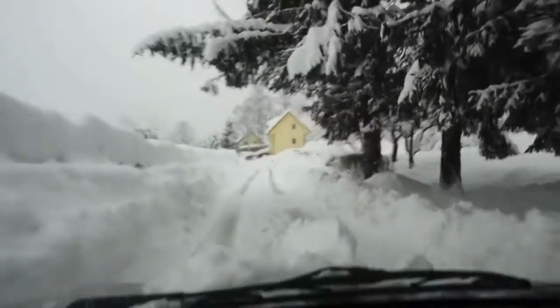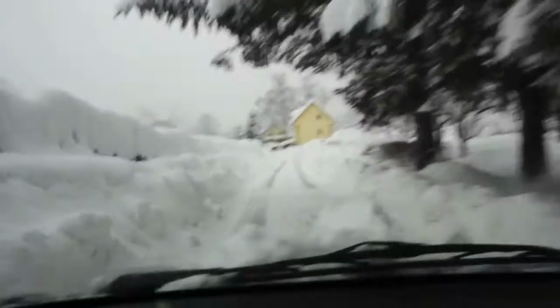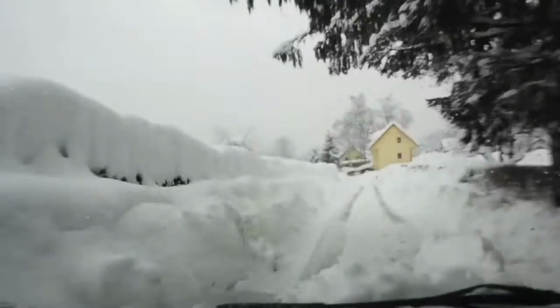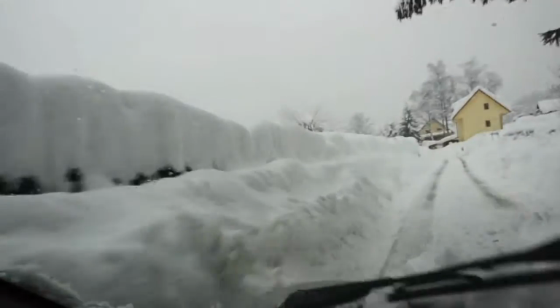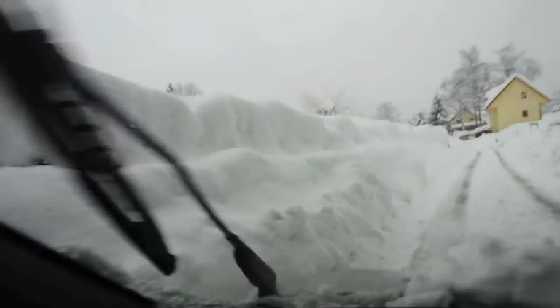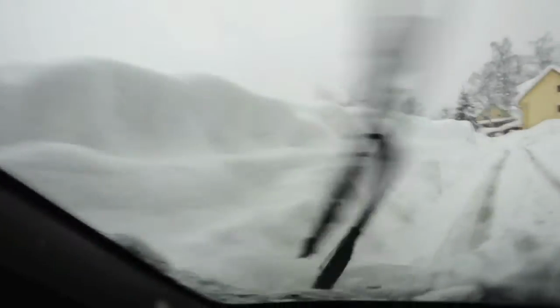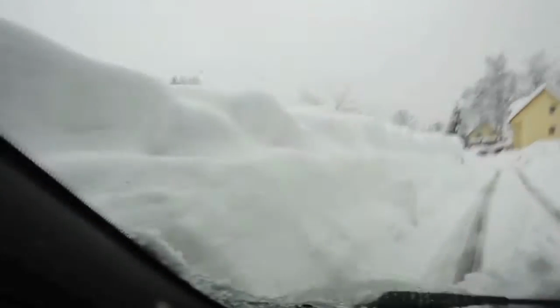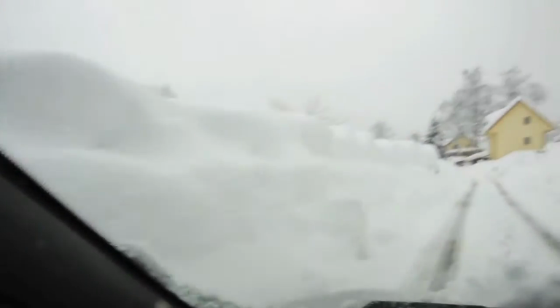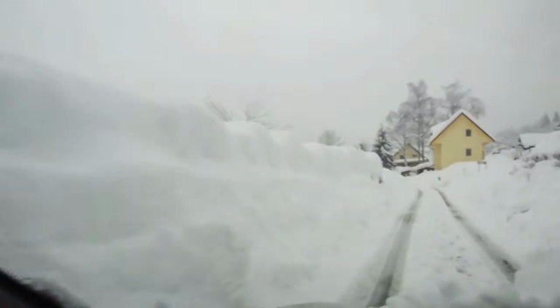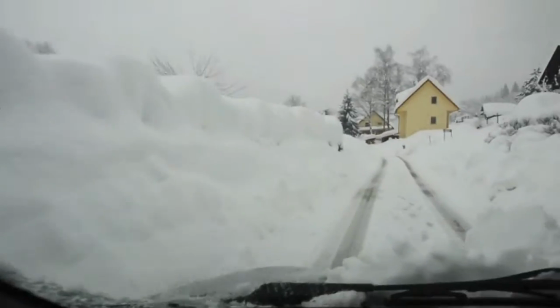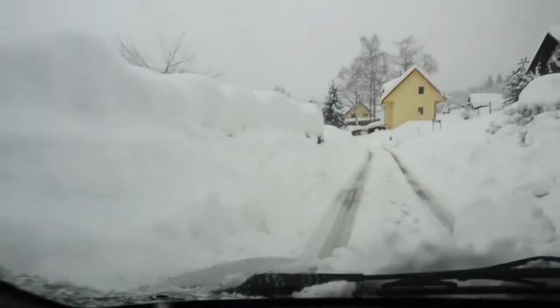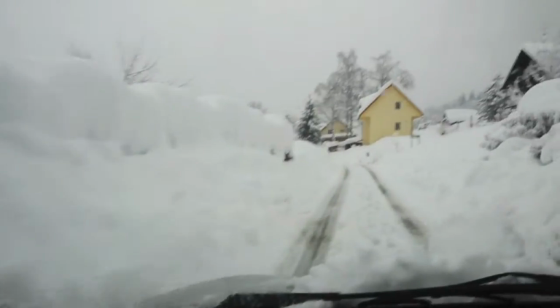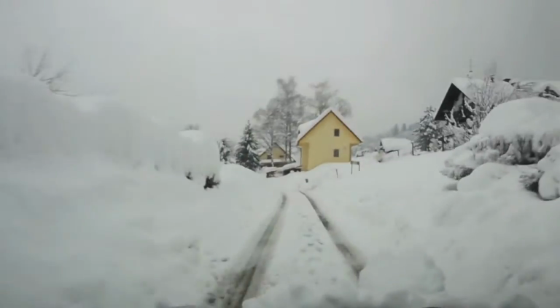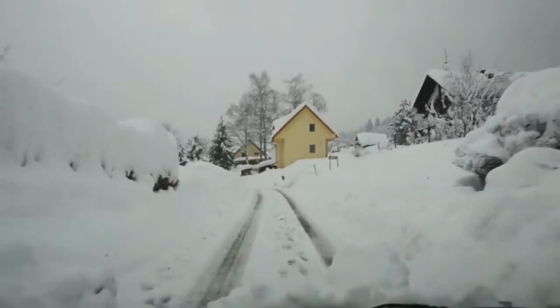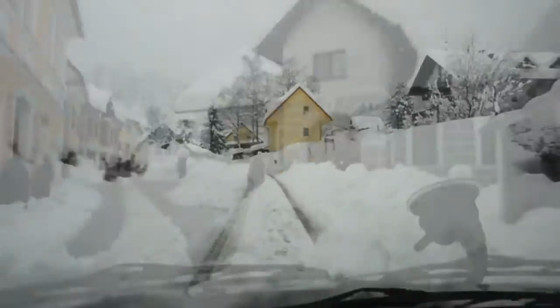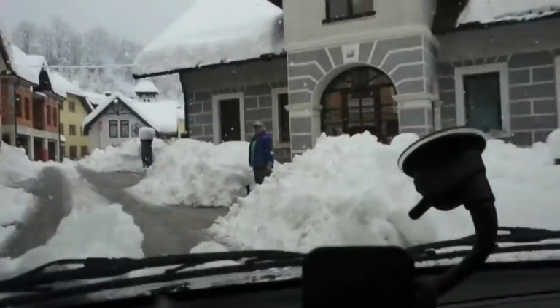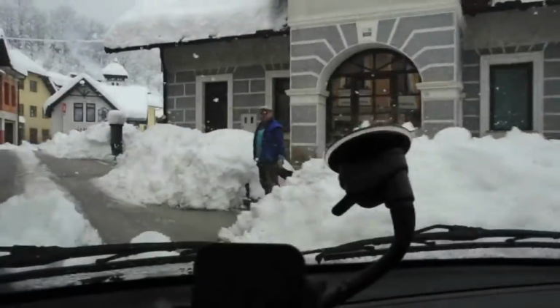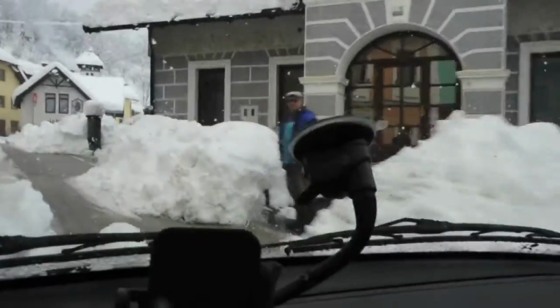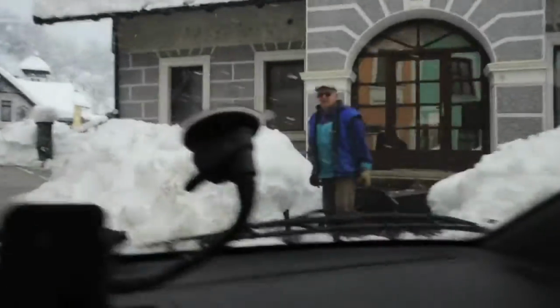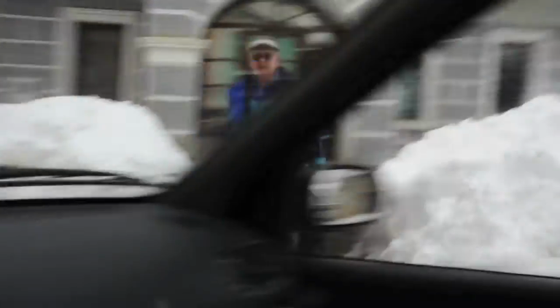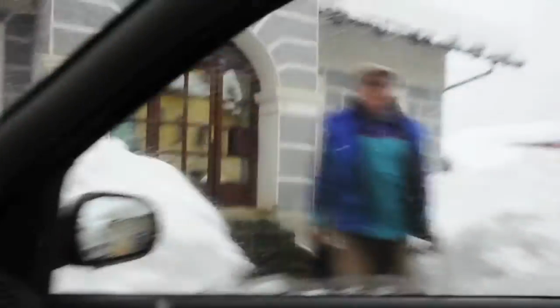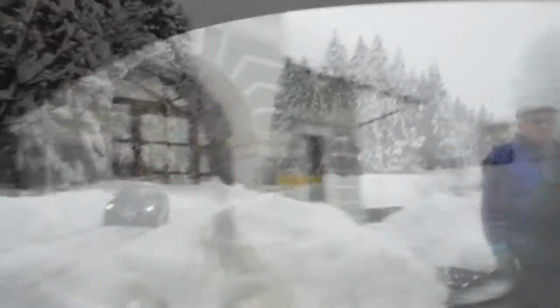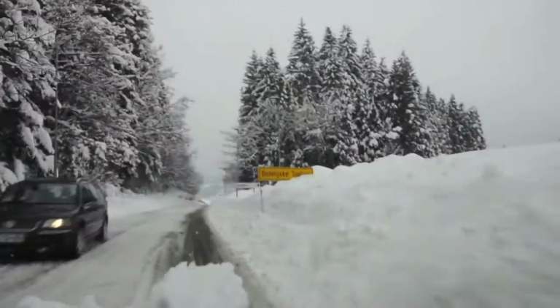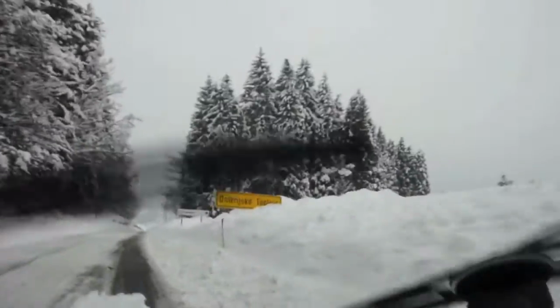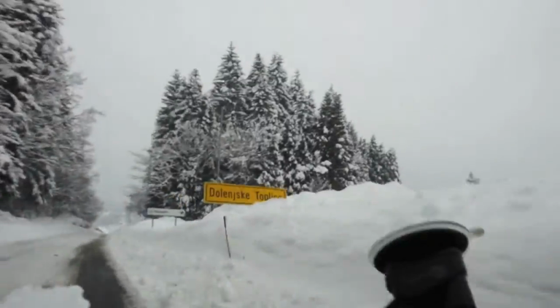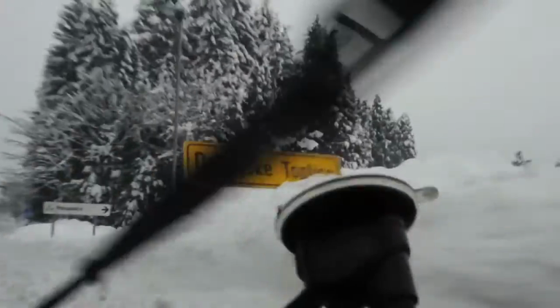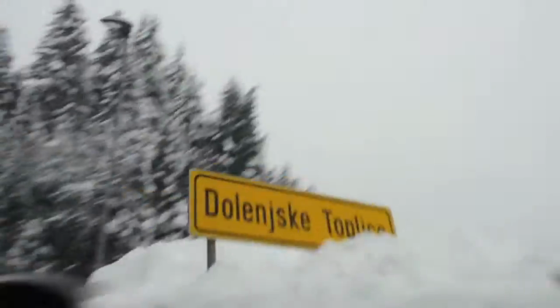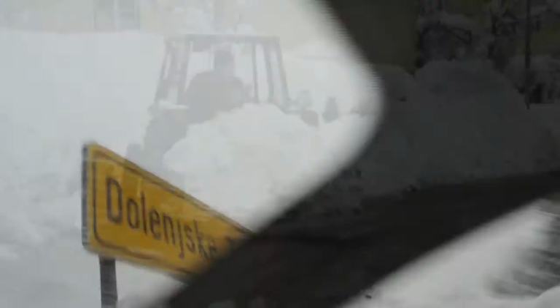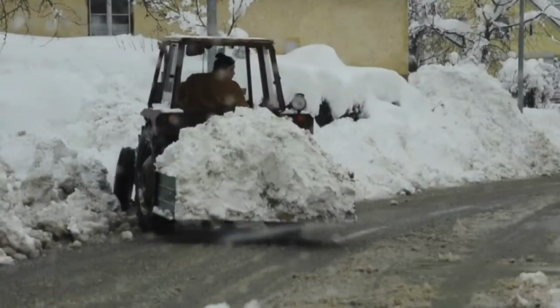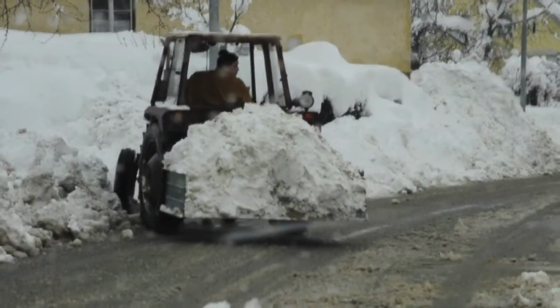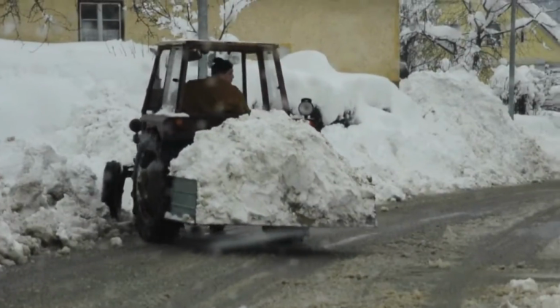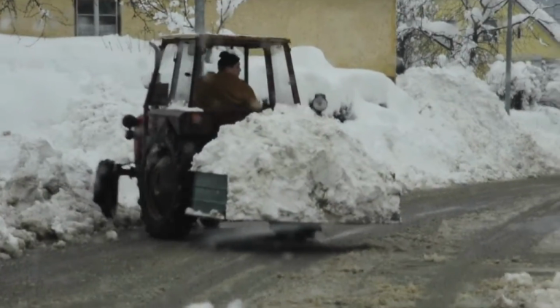Hi, Borut Petrlin here. Today it was snowing again and in Slovenia we have almost one meter of snow. I just couldn't stay inside anymore, so I went outside to do some wet plates.